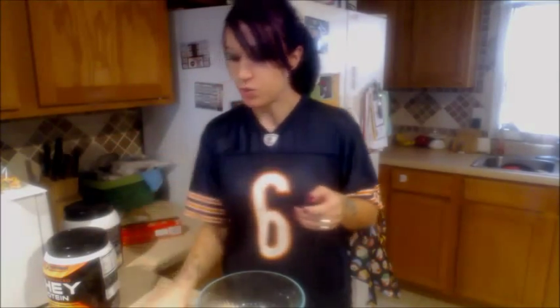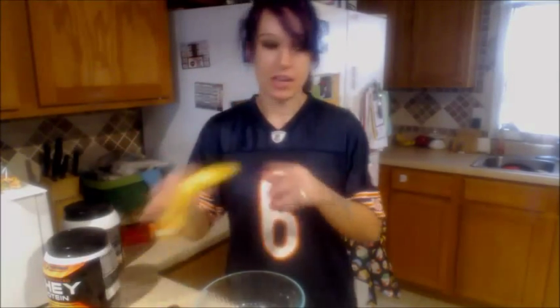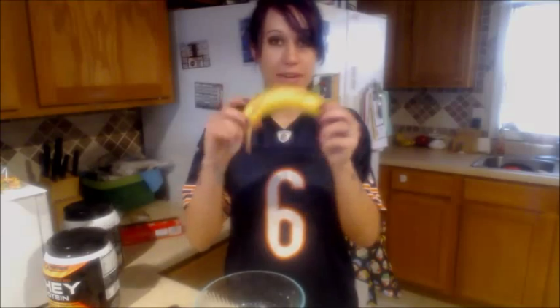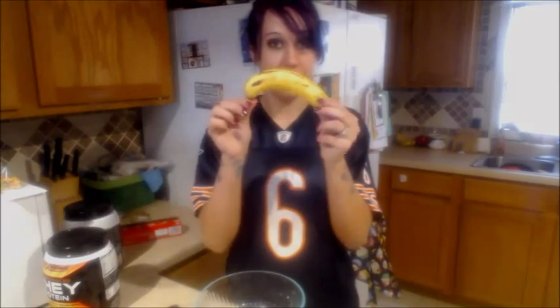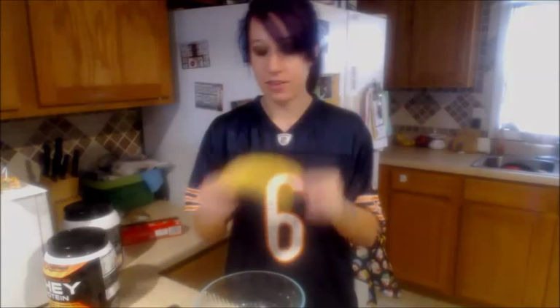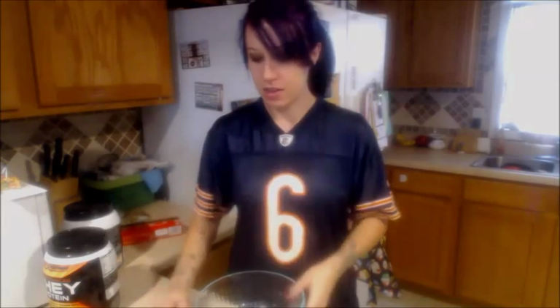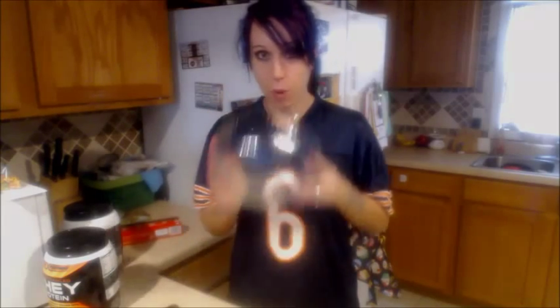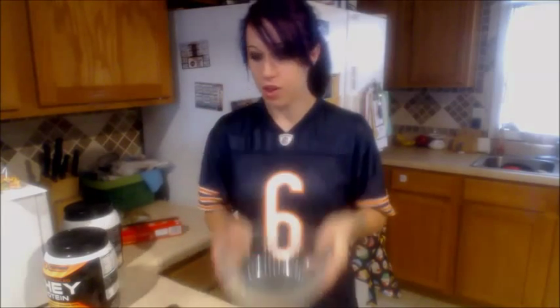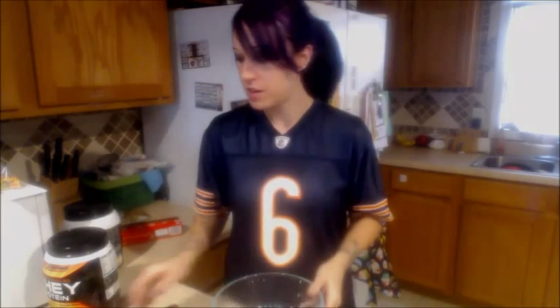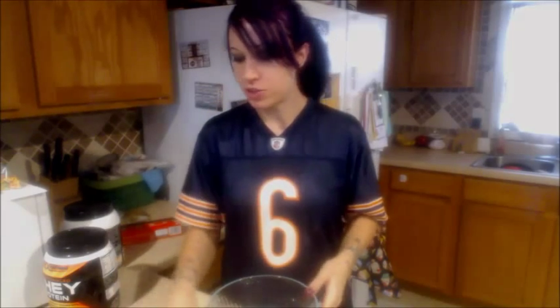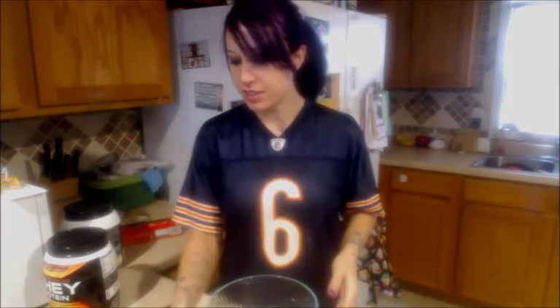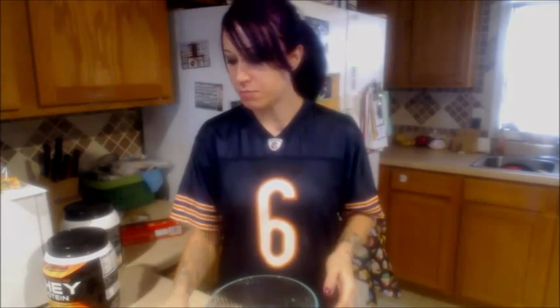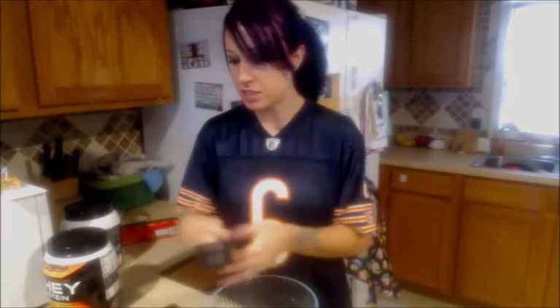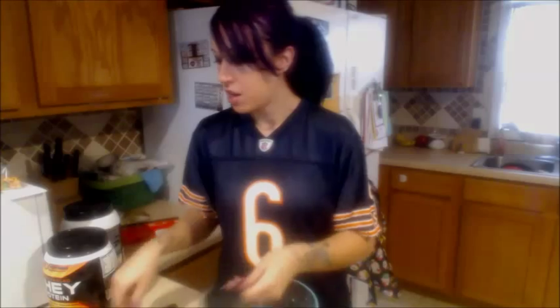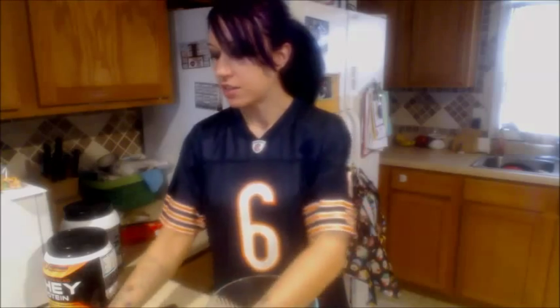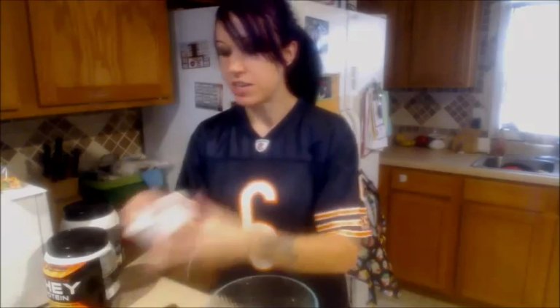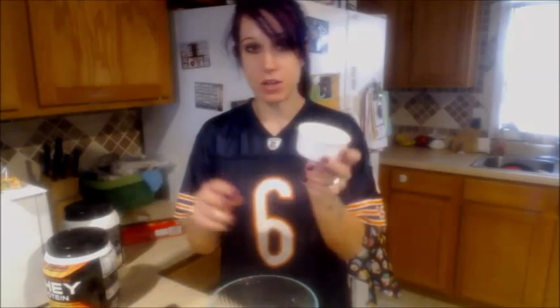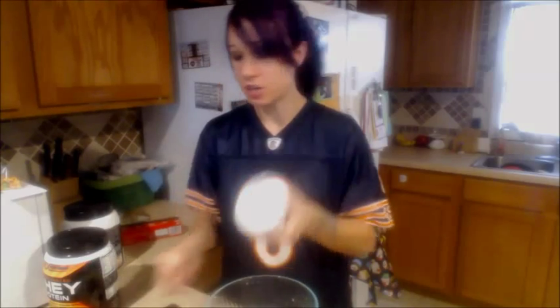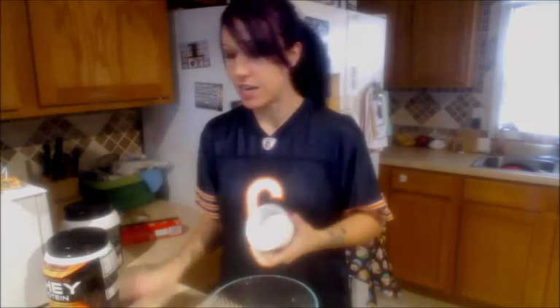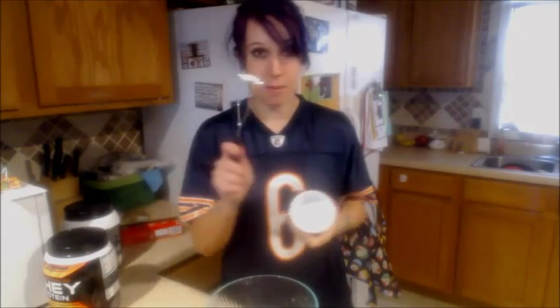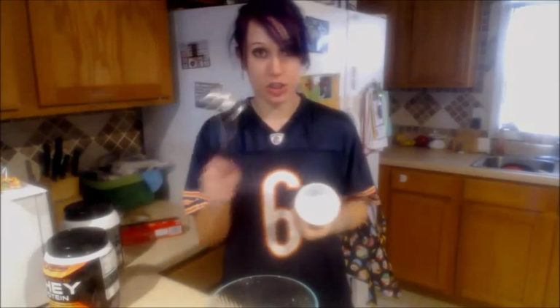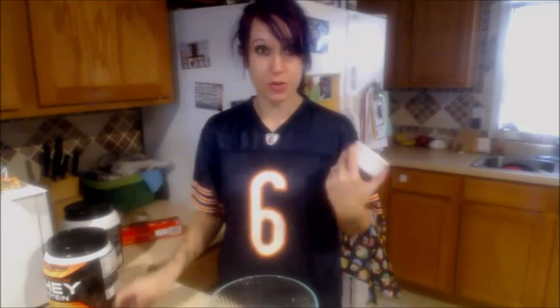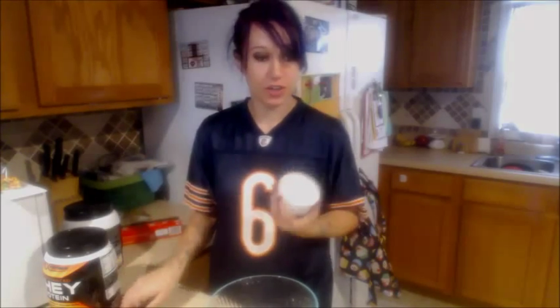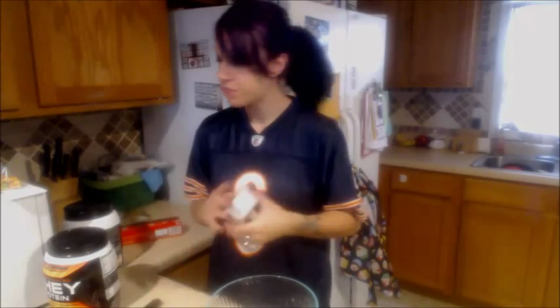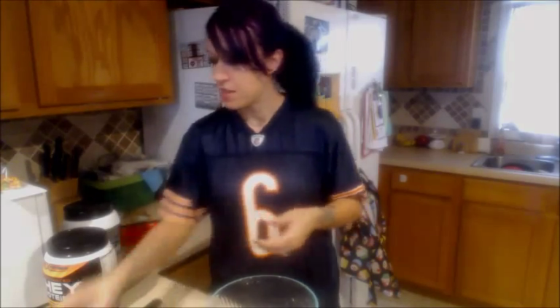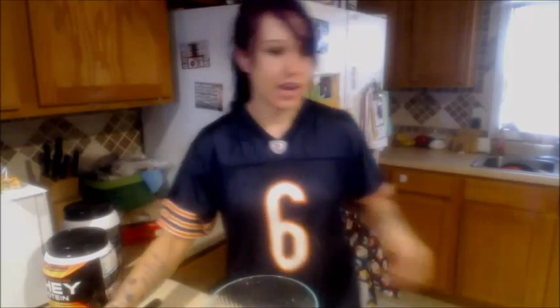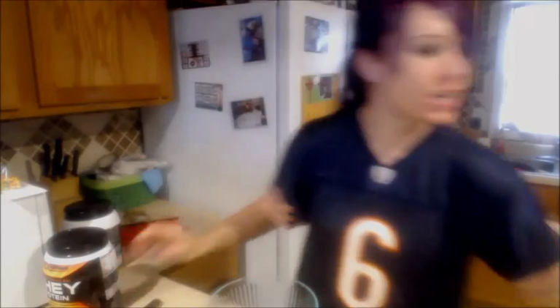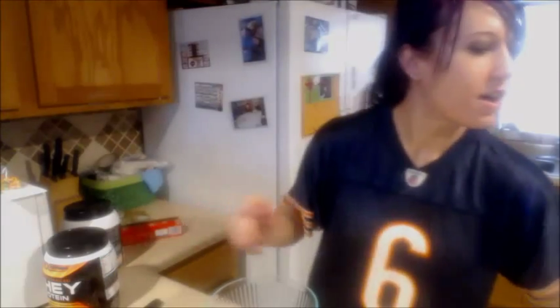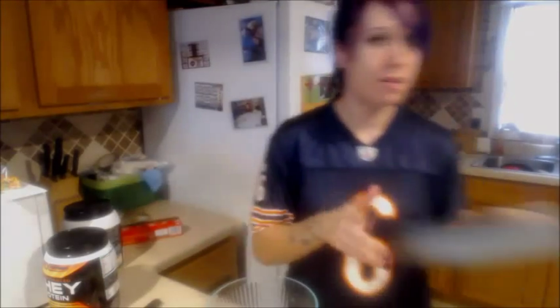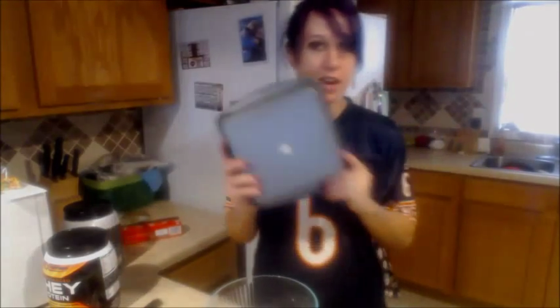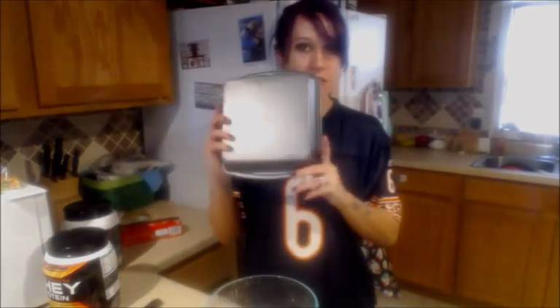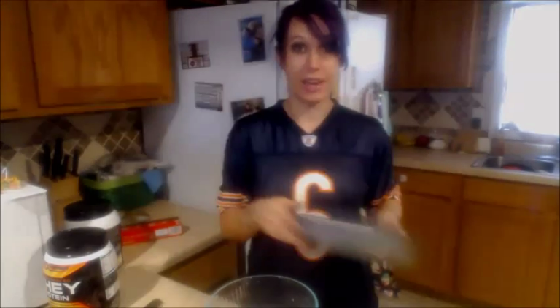You need some aluminum foil, you need a banana, a bowl, measuring cups, a little thing to melt your chocolate in, and a masher or a fork, and you need a 9x9 pan.